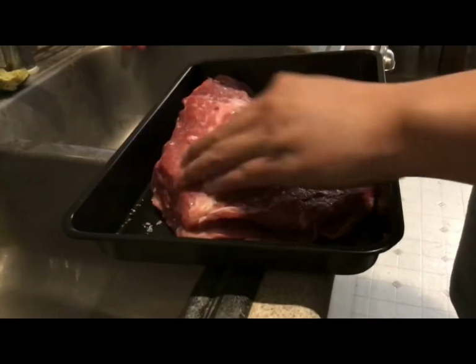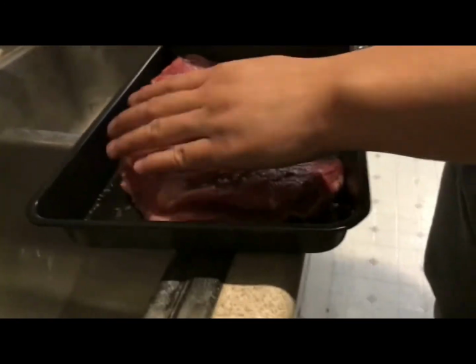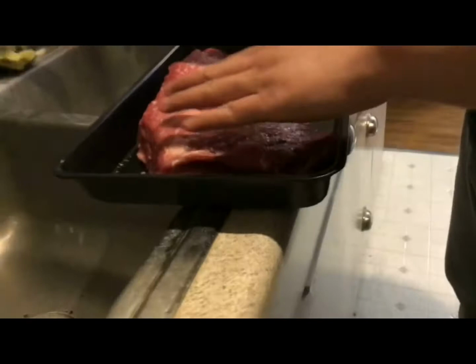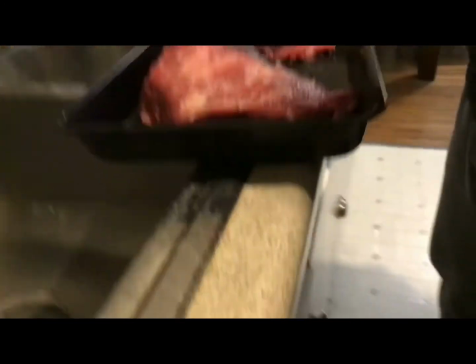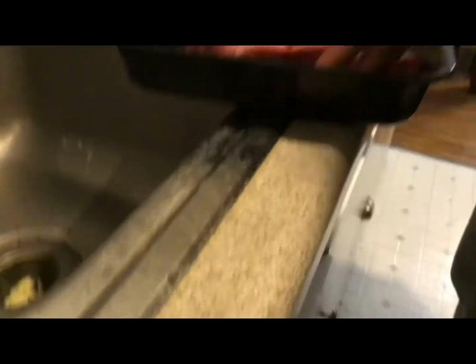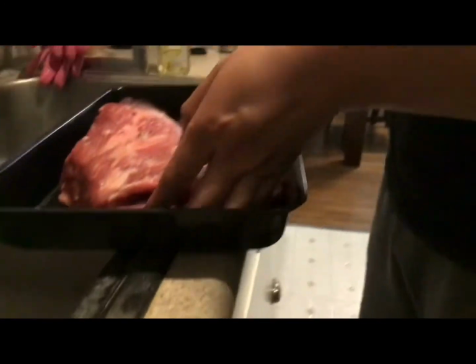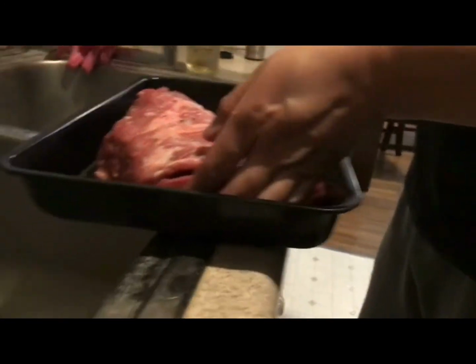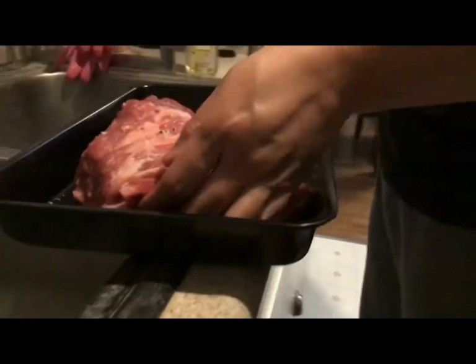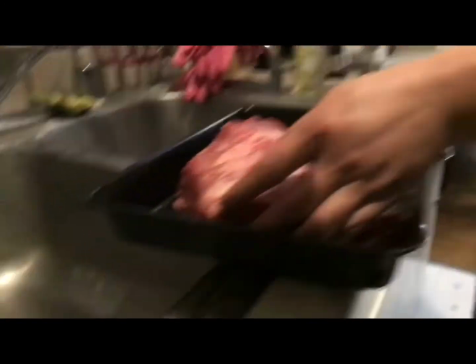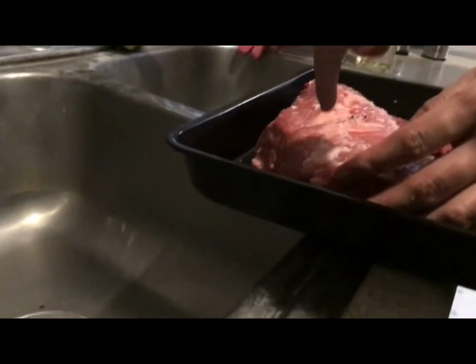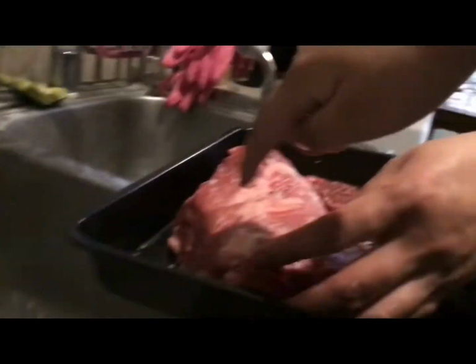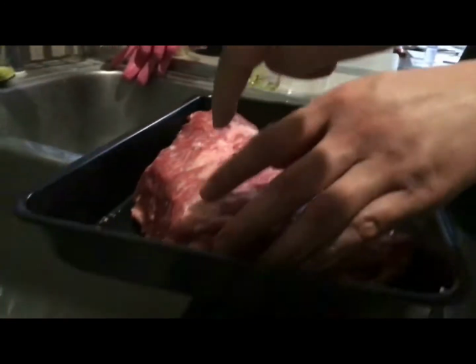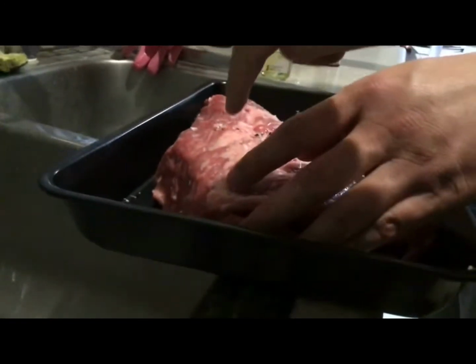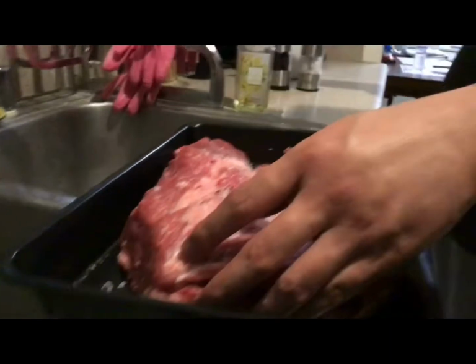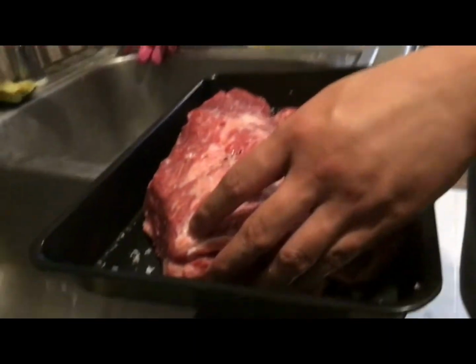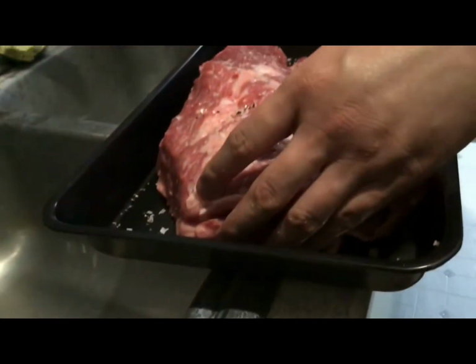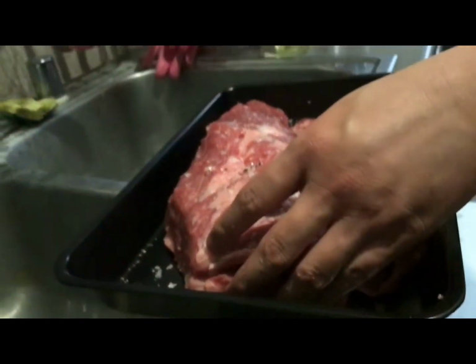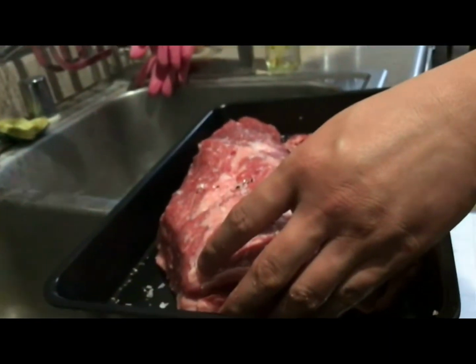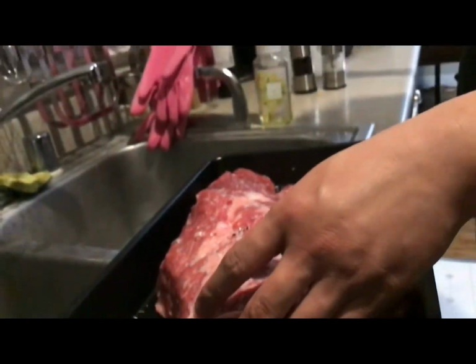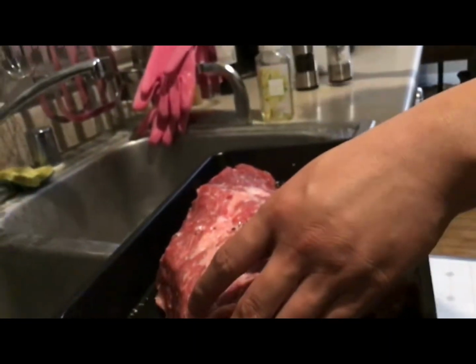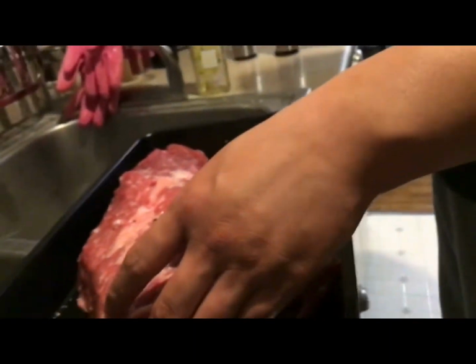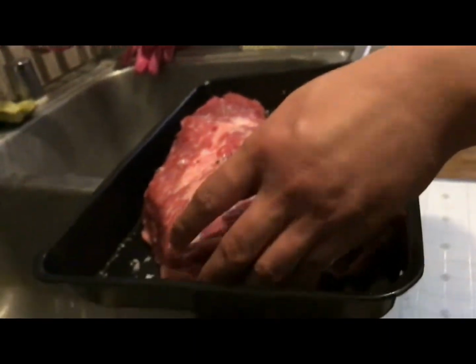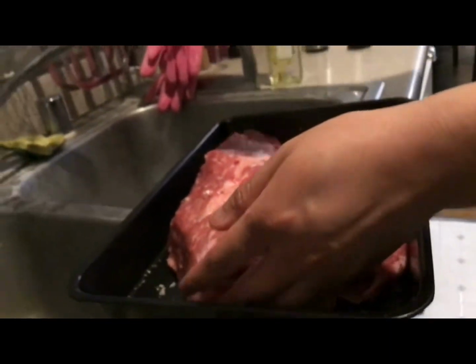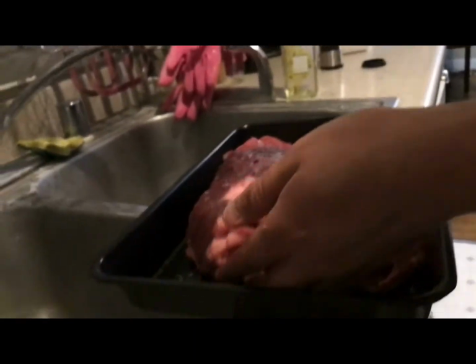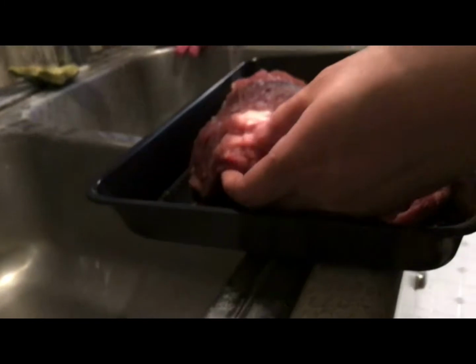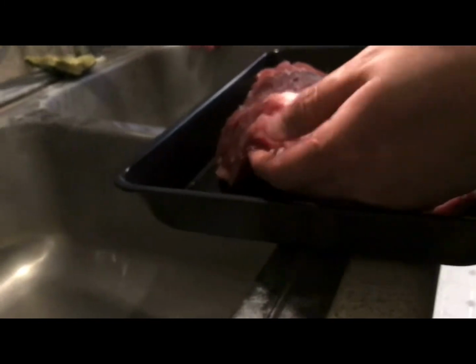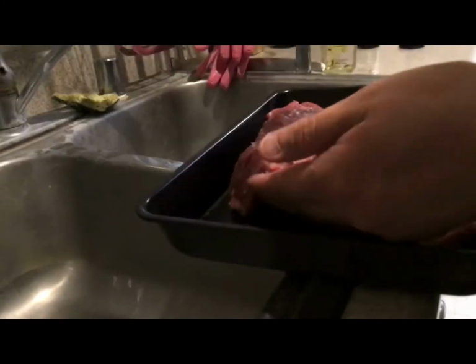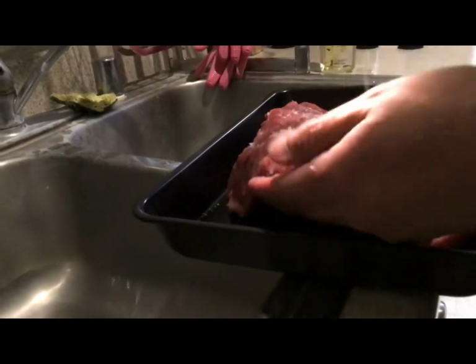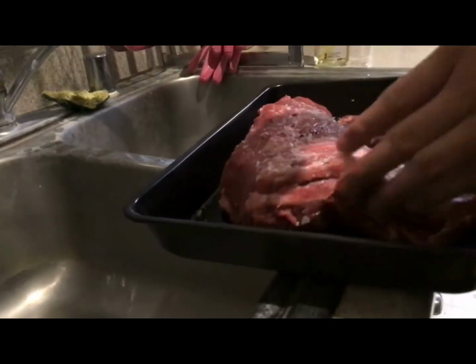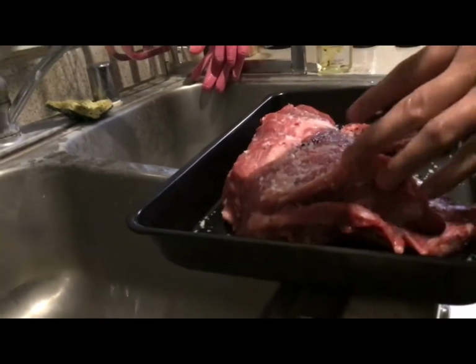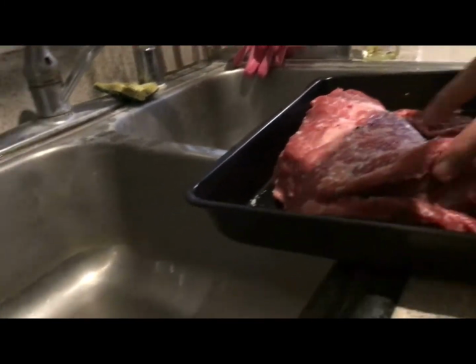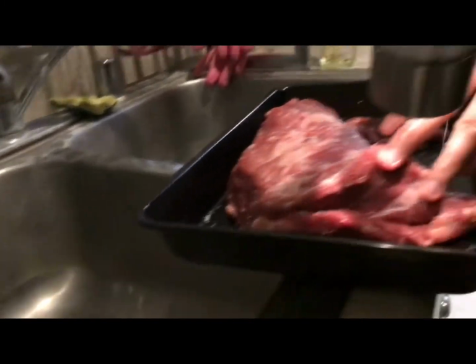No no no no, hold on. This part — fat. Or you mean the silver part of it? Yeah yeah. The silver part is the tendons and muscles a little bit. Oh, that's what it is?